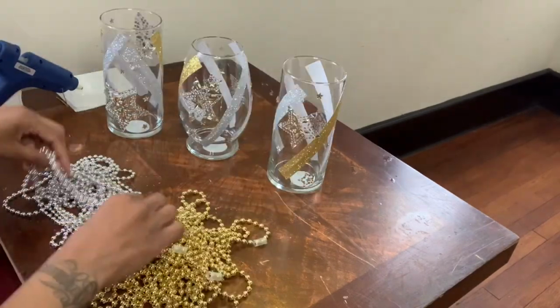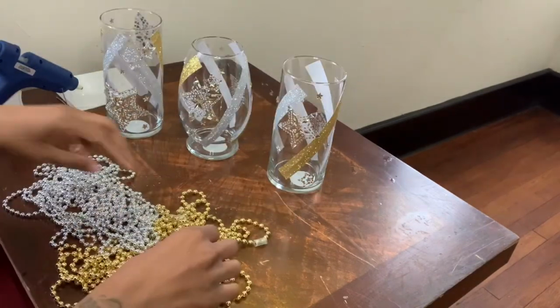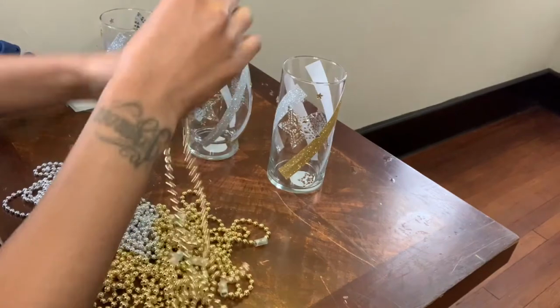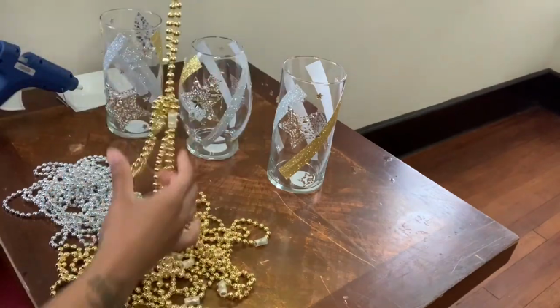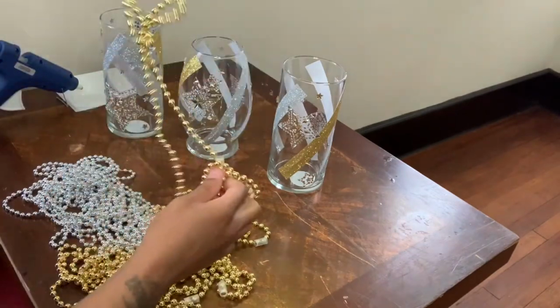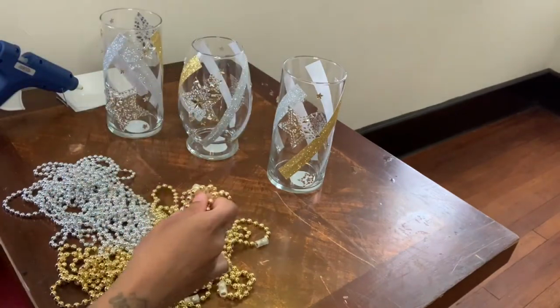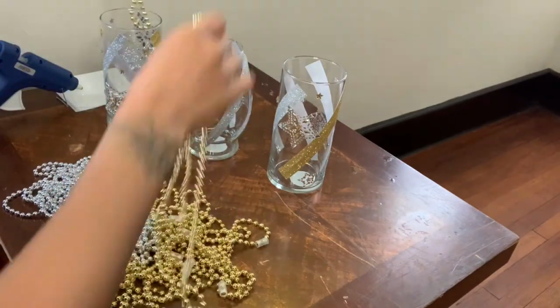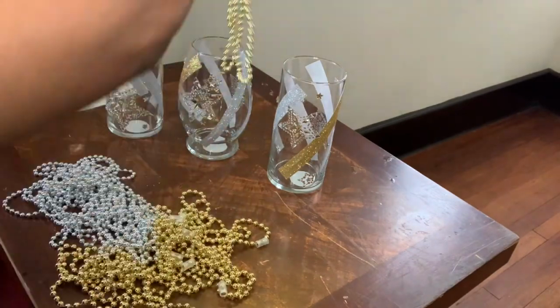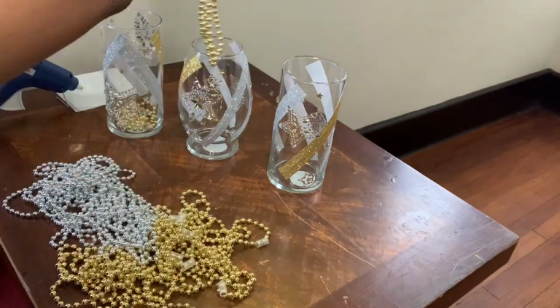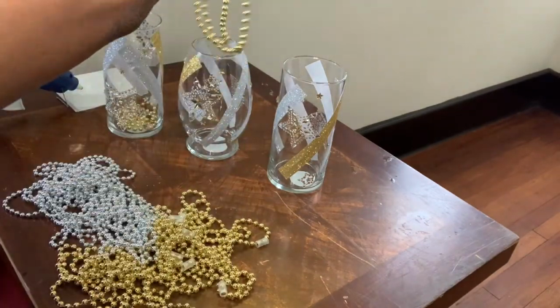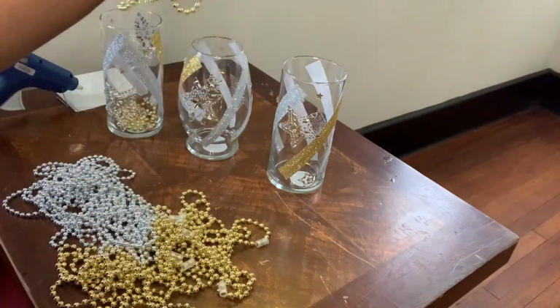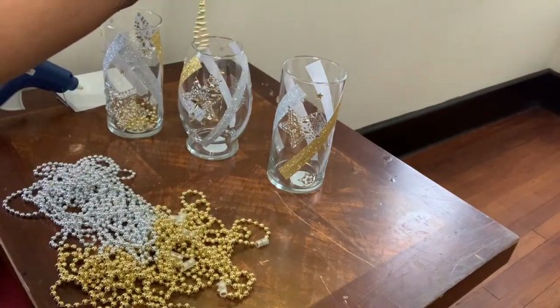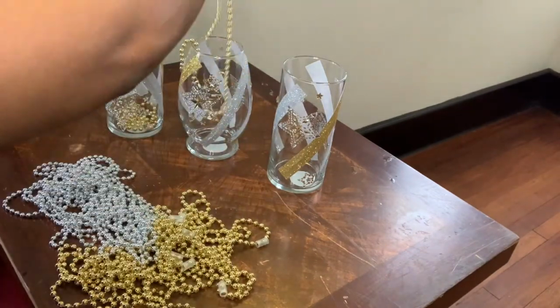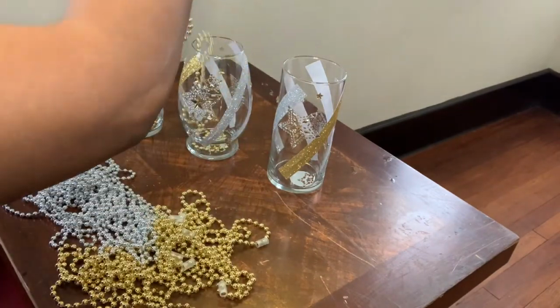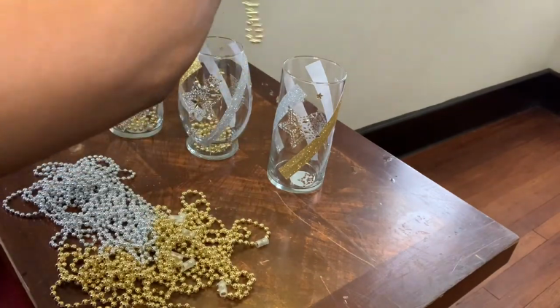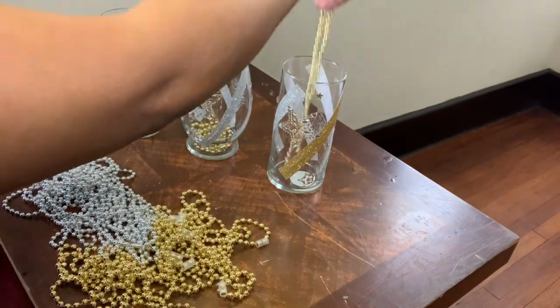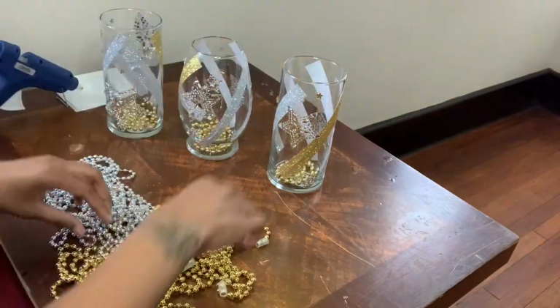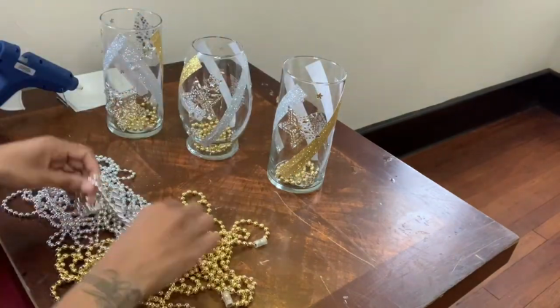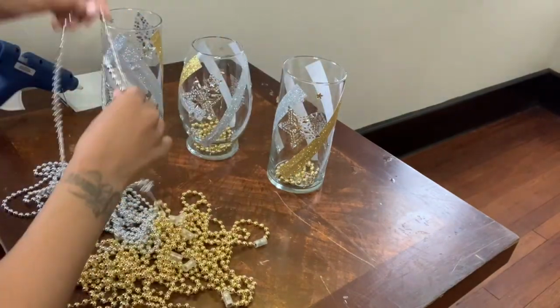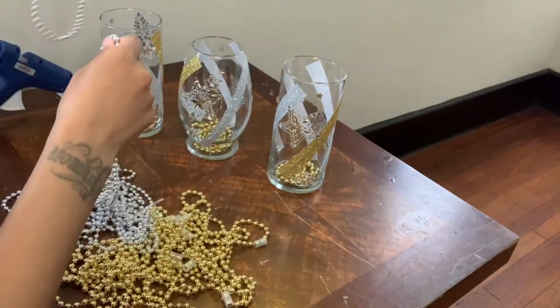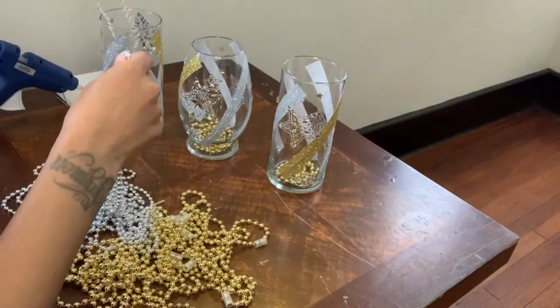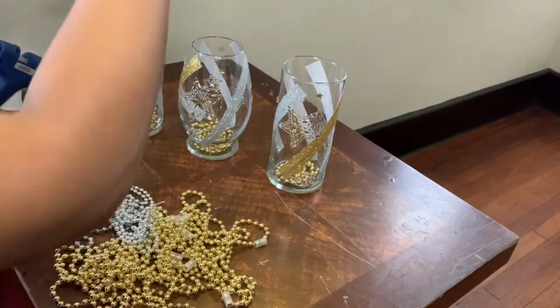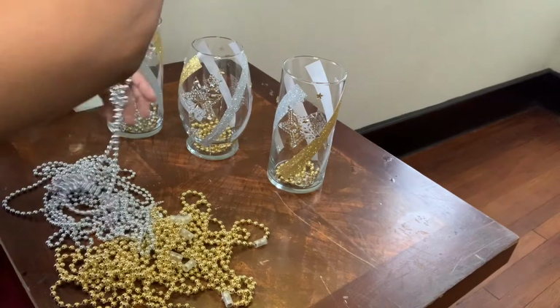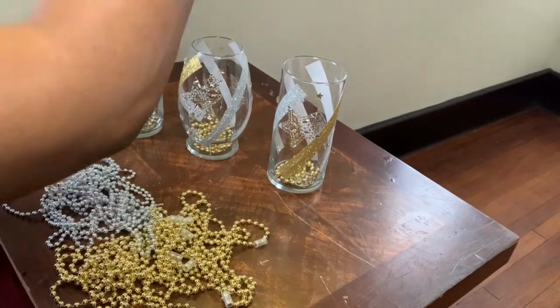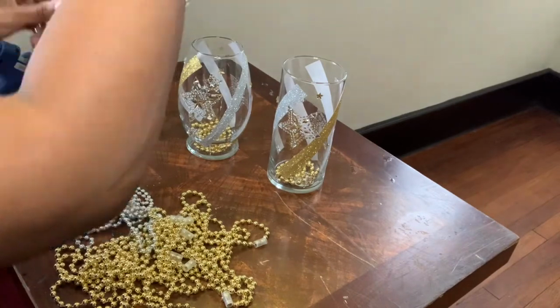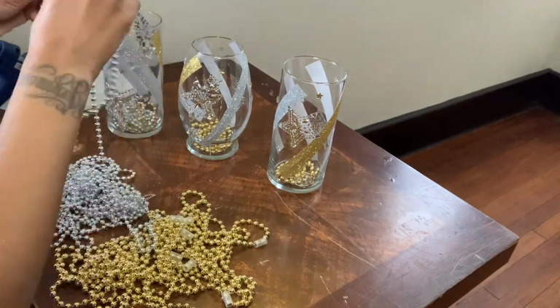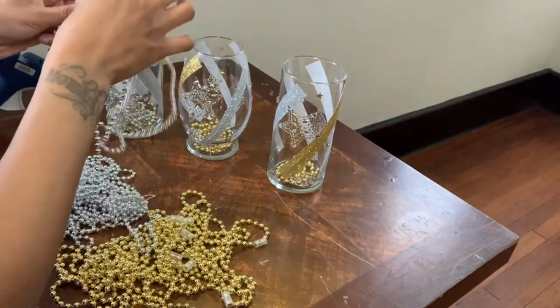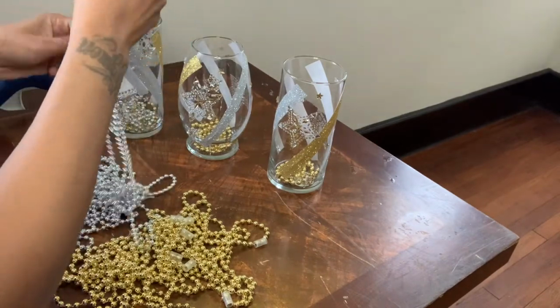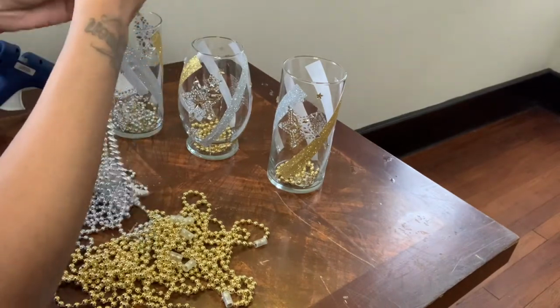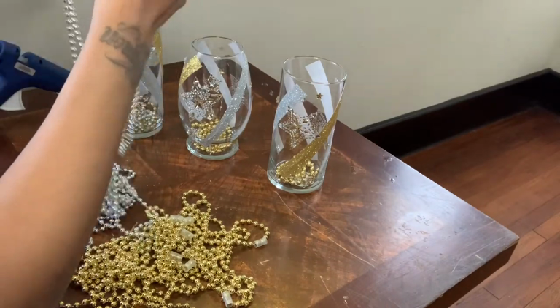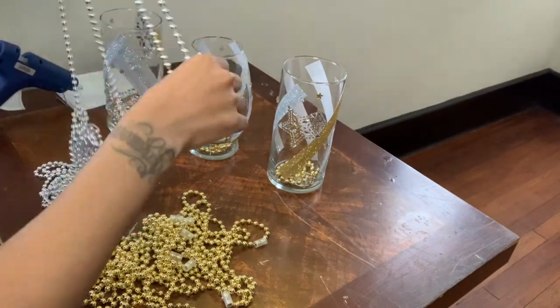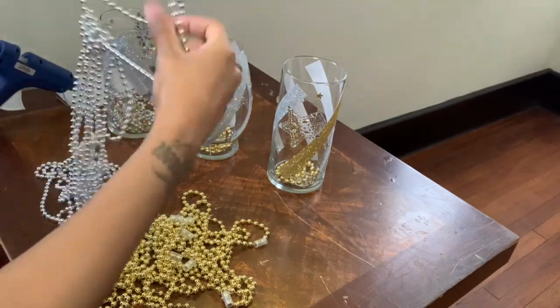I decided to add these gold and silver beaded necklaces to my vases just to bring them out a little bit more.